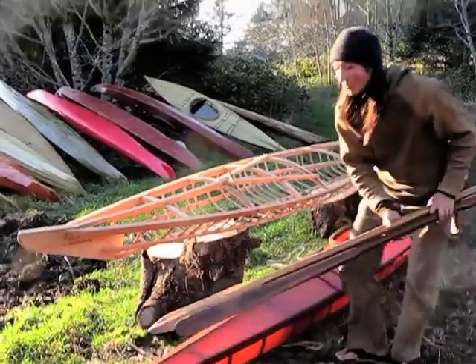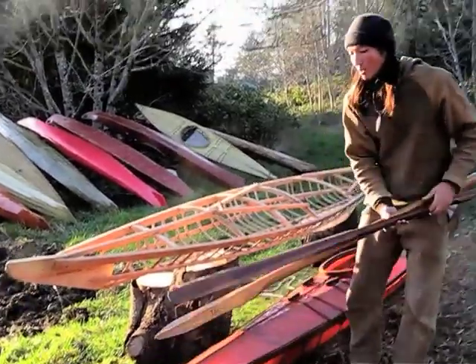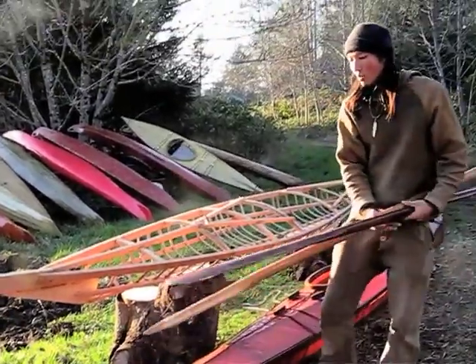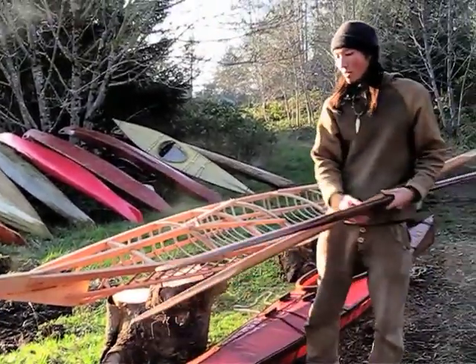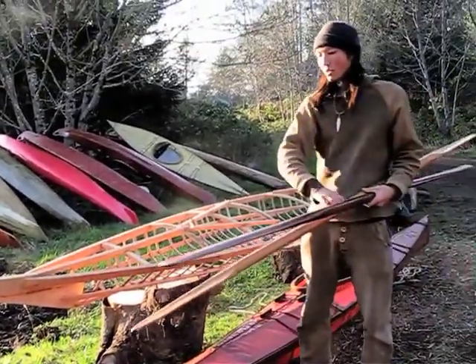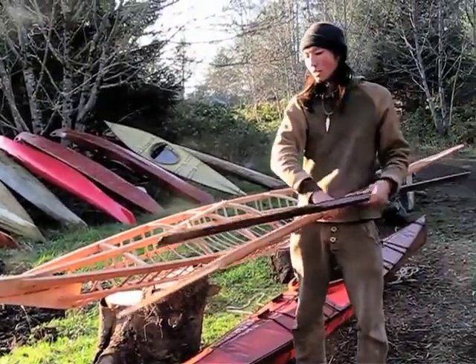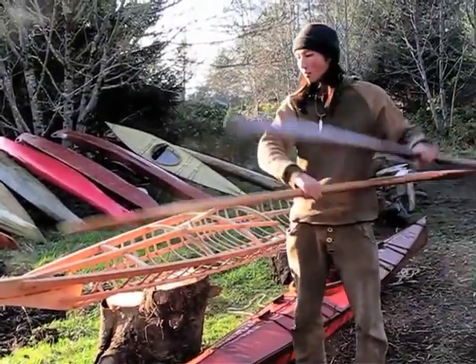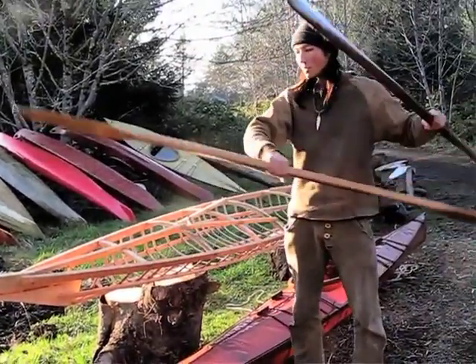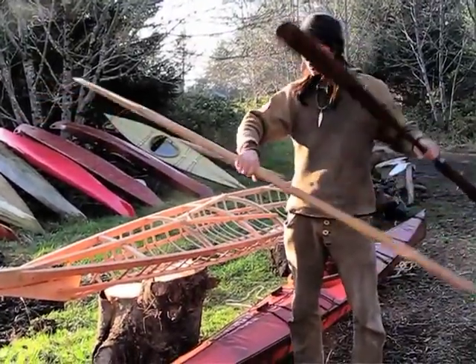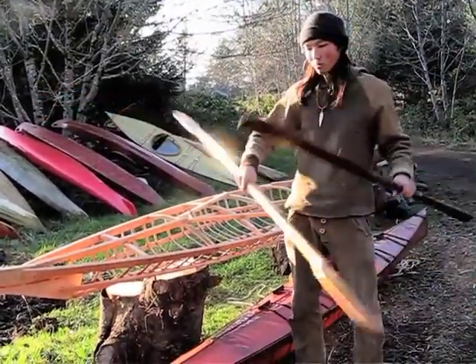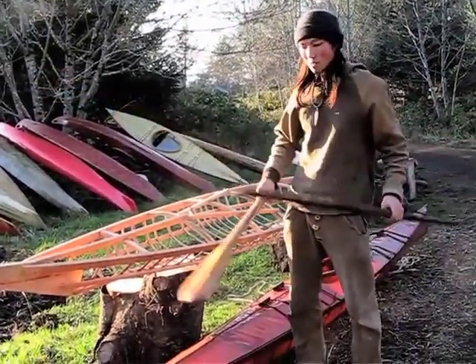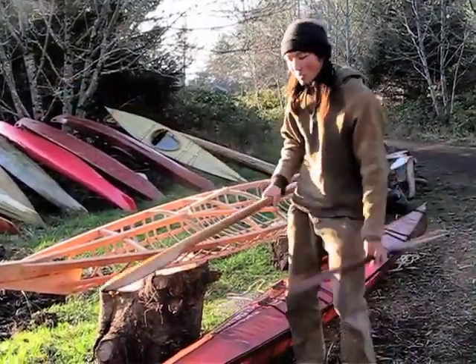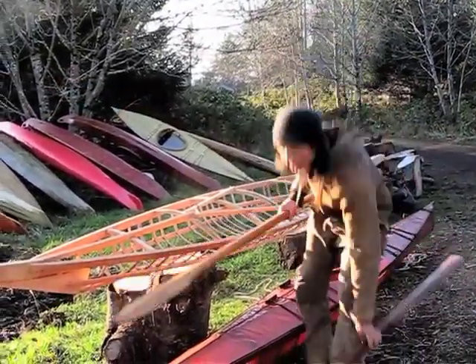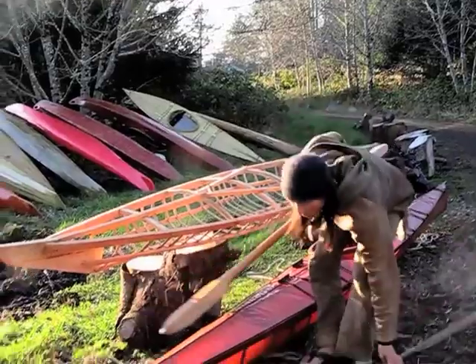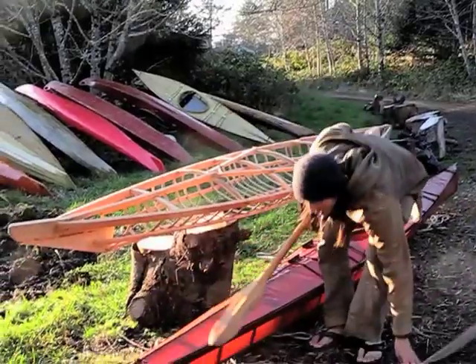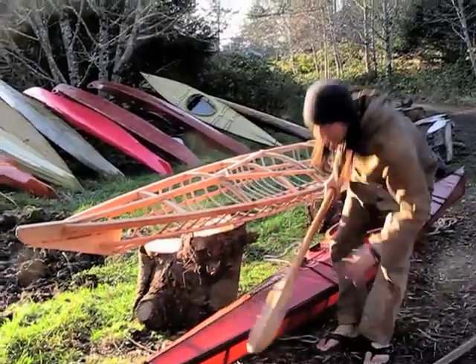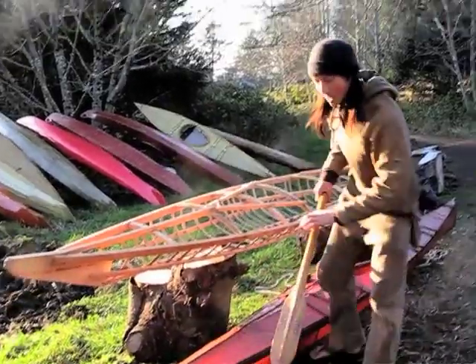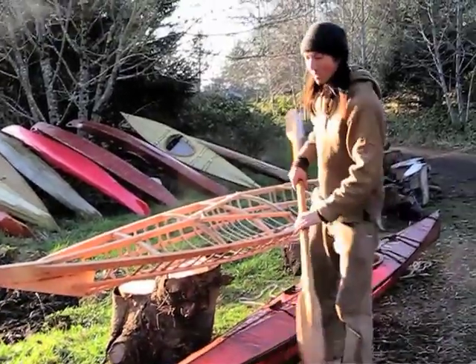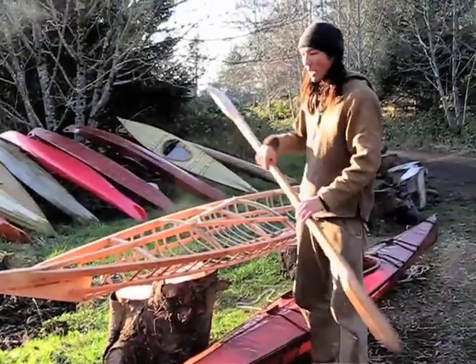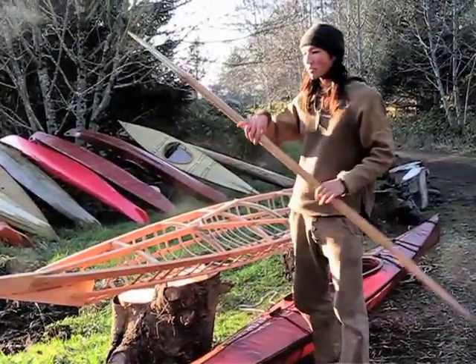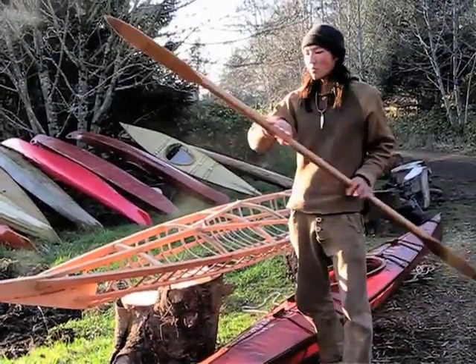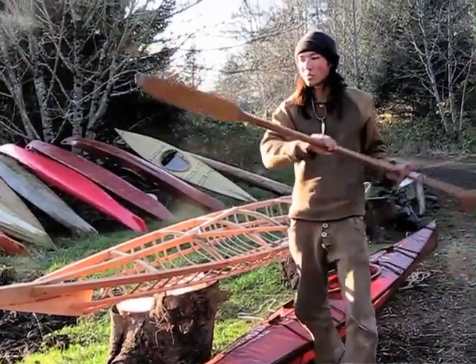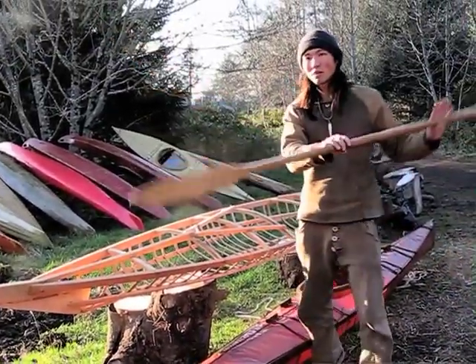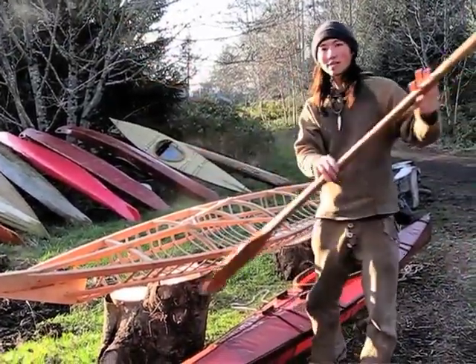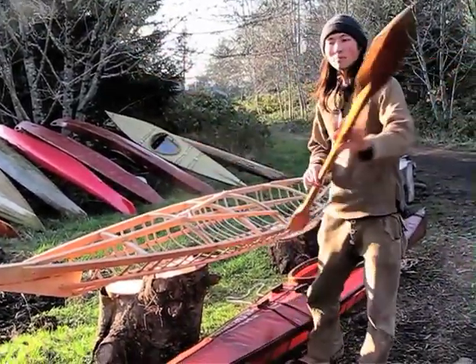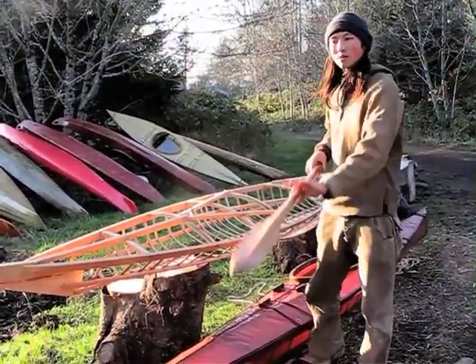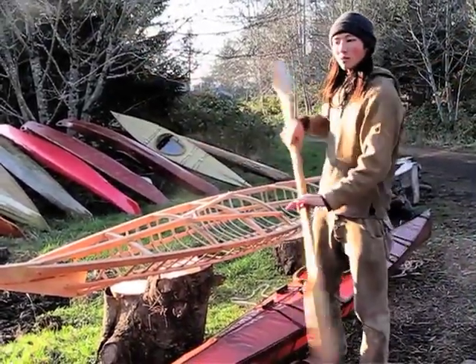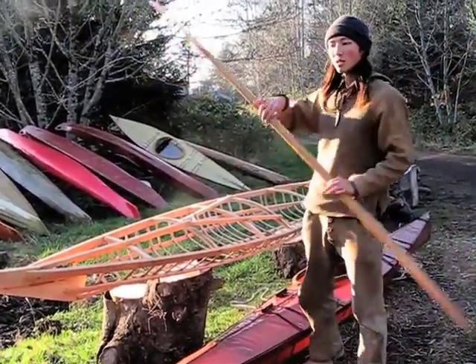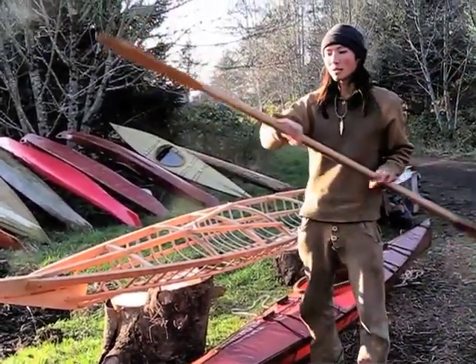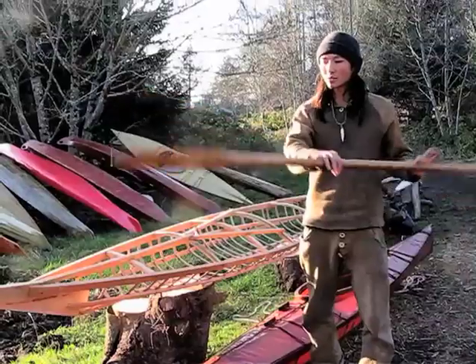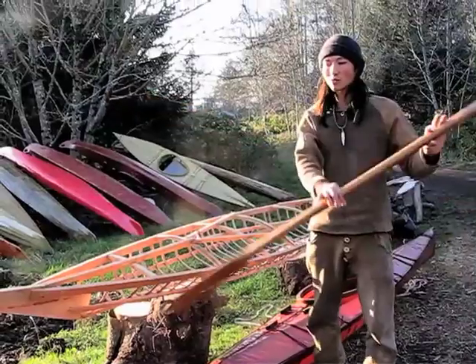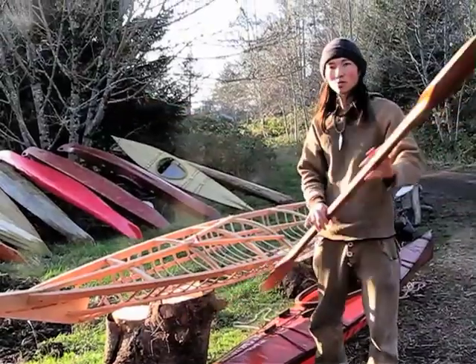We'll also be building traditional paddles and learning to use them. These paddles will save a lot of wear and tear on your back, so they're a lot healthier for your shoulders.